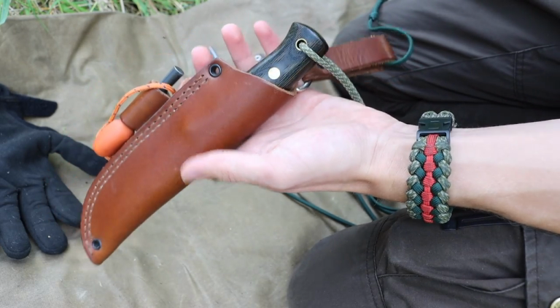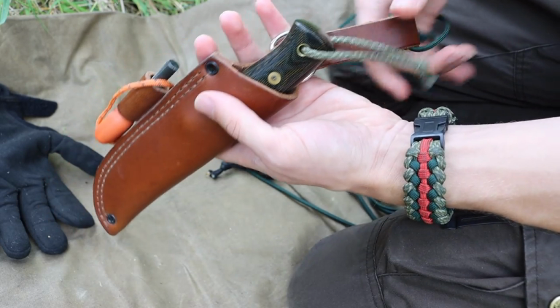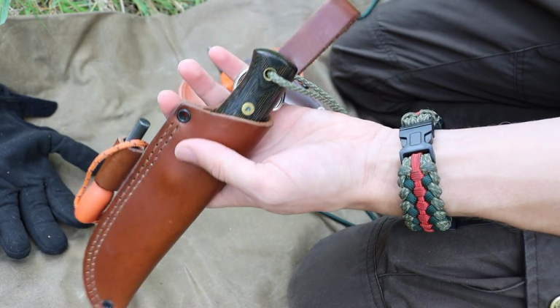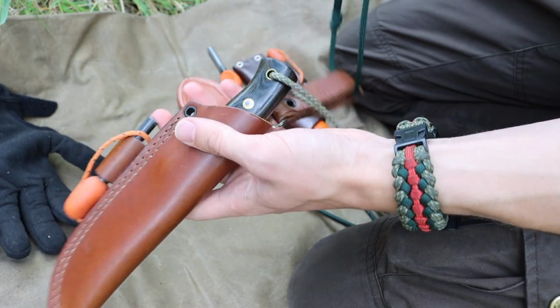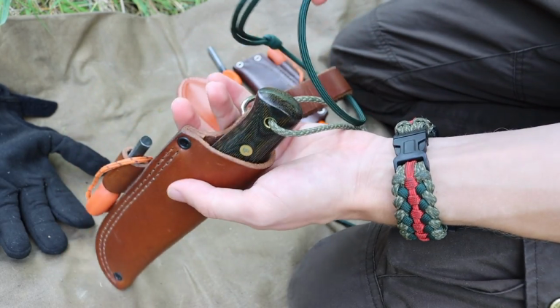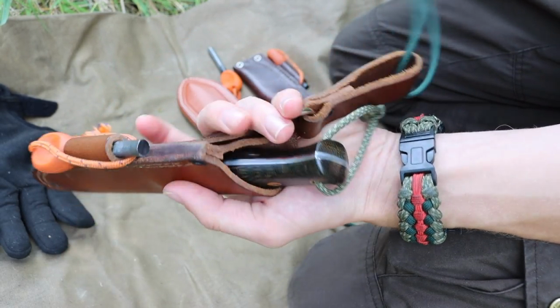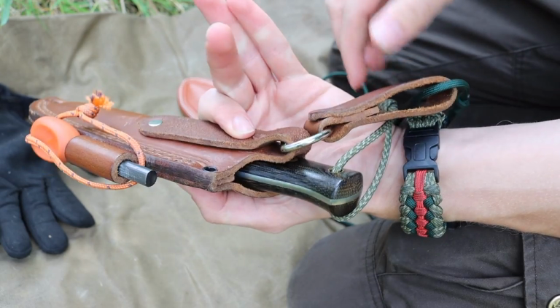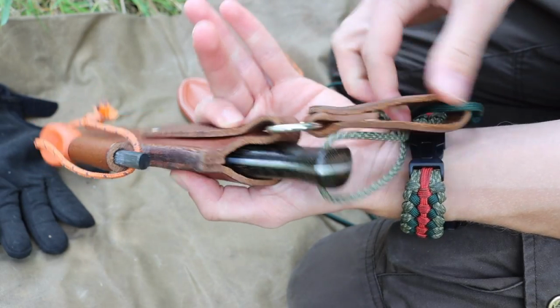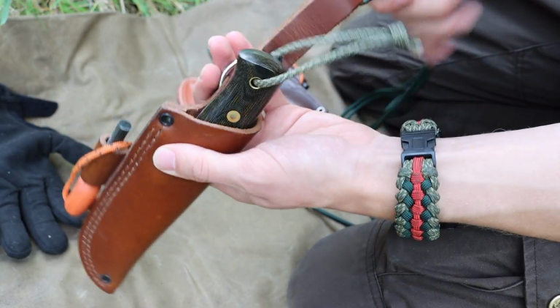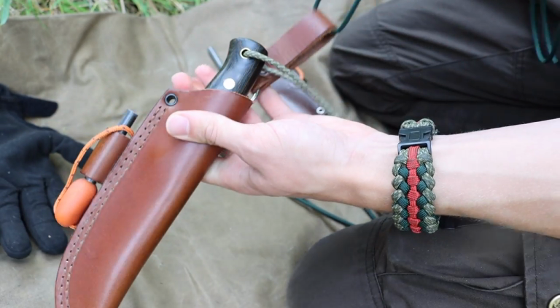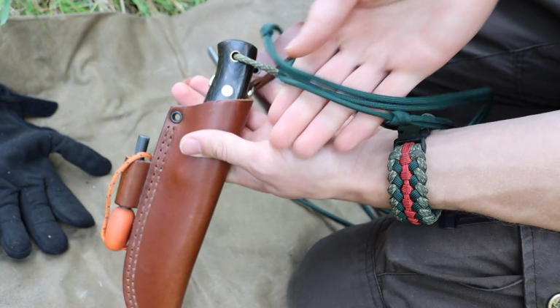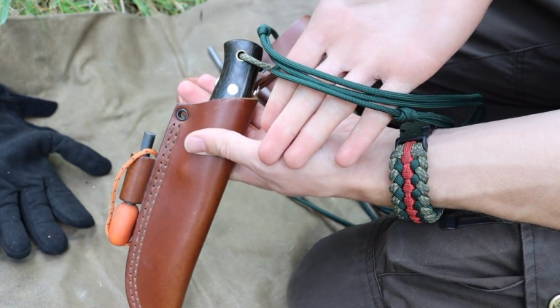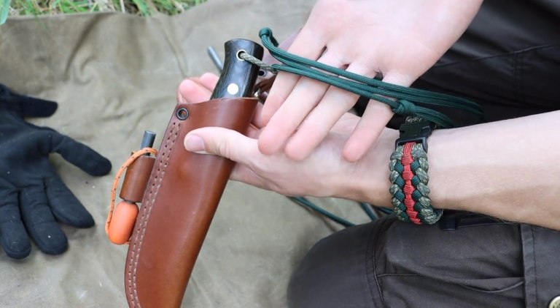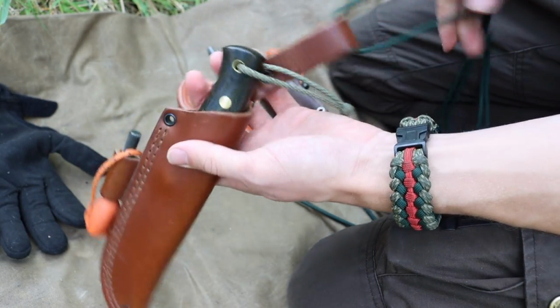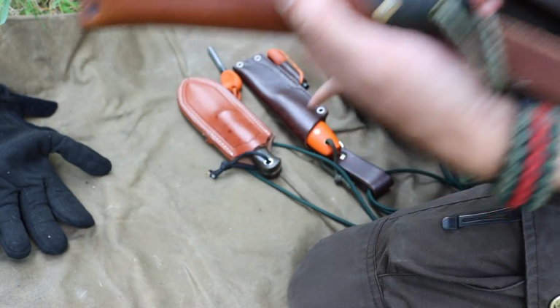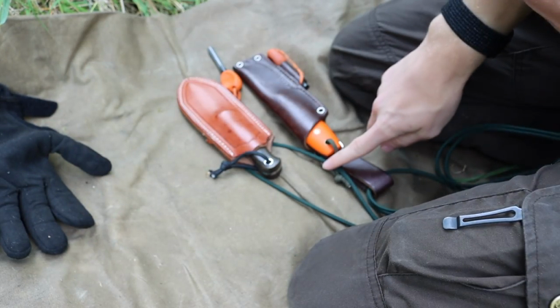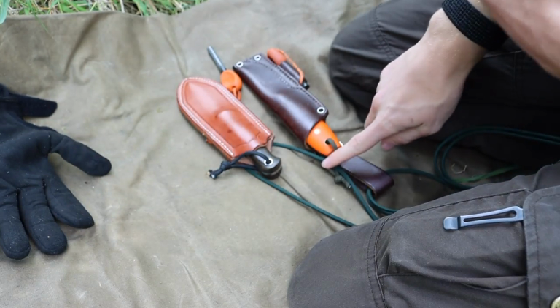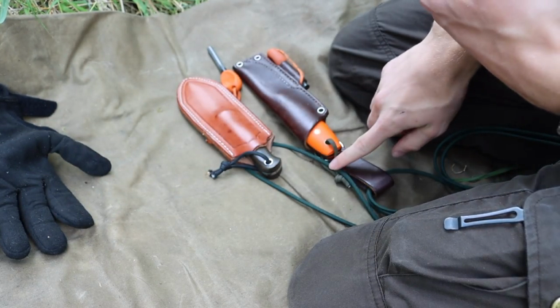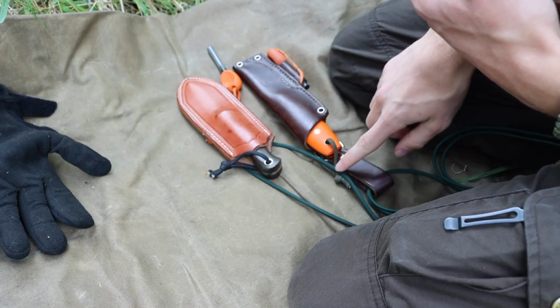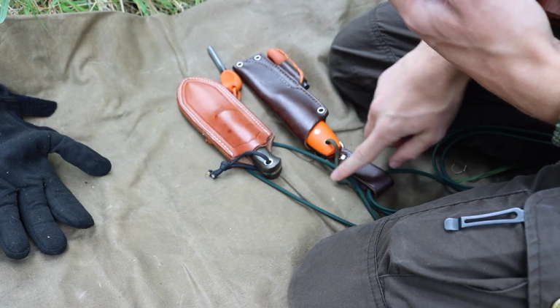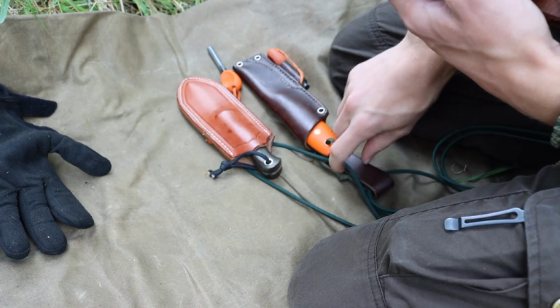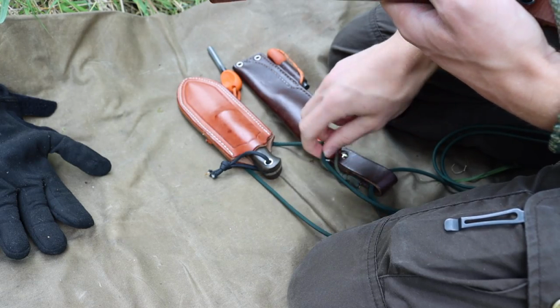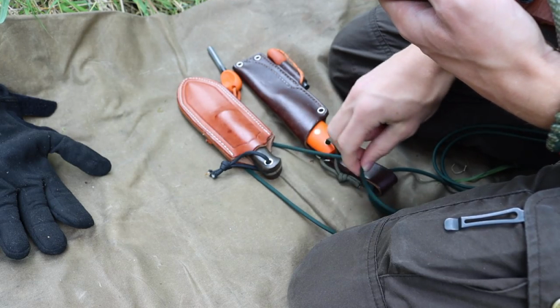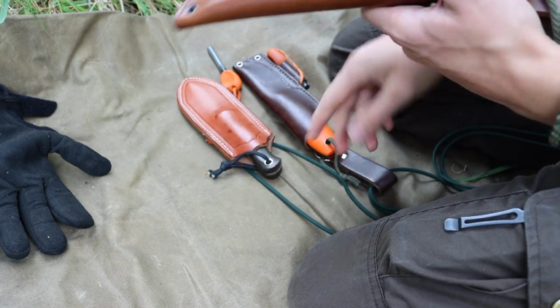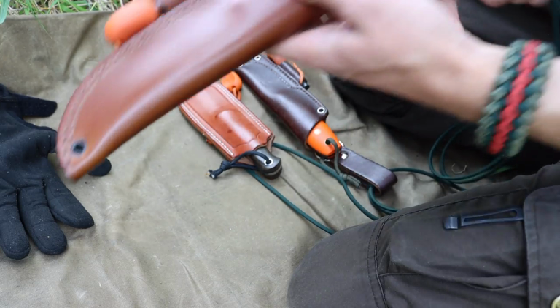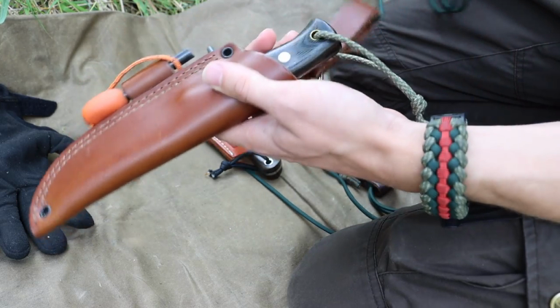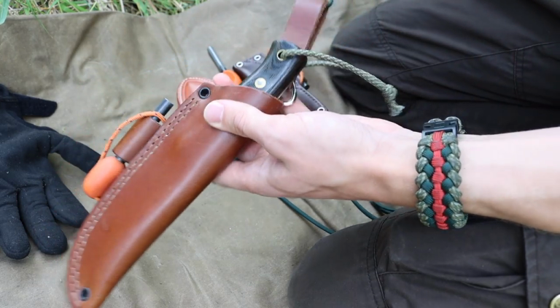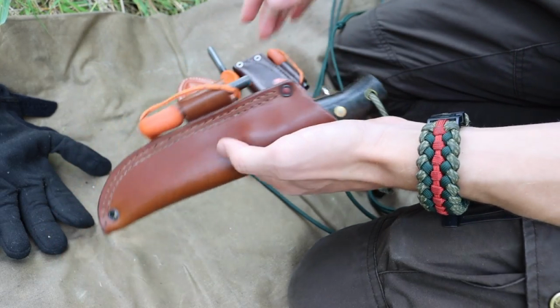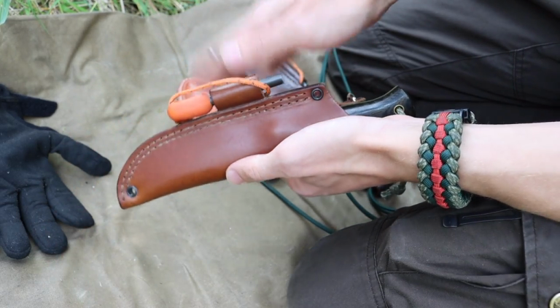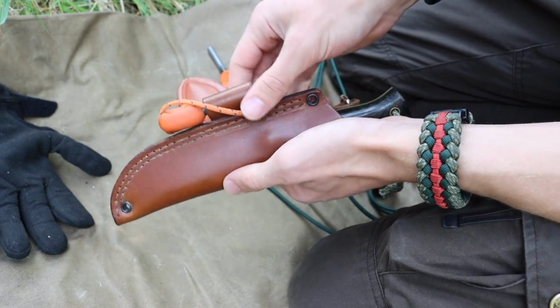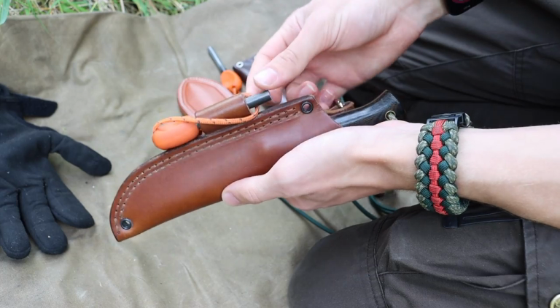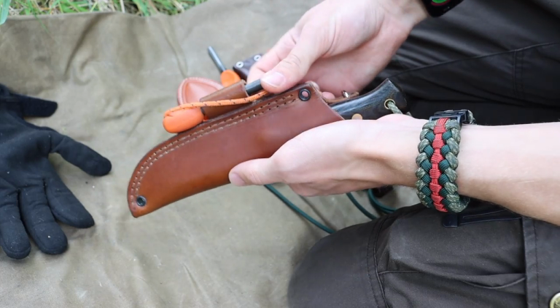For the sheath itself, I like to keep it as basic as possible. There will usually be either a dangler or some type of rigging — this is a baldrick rig, and these have more necklace-styled paracord rigs.